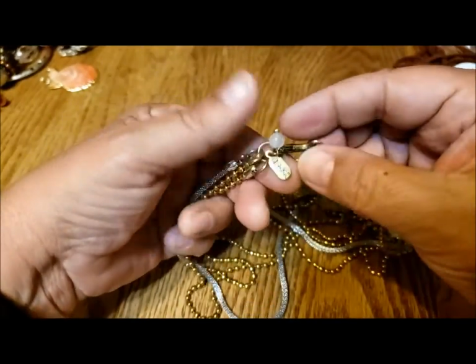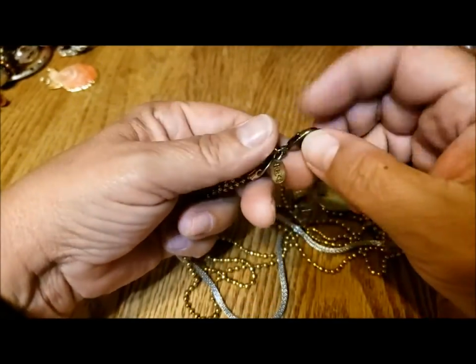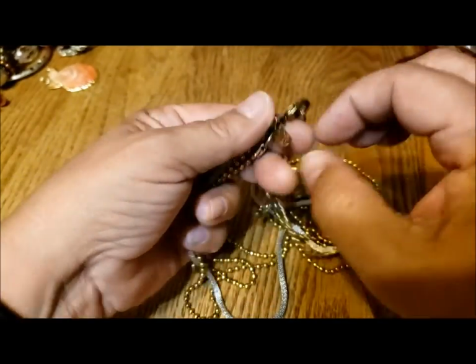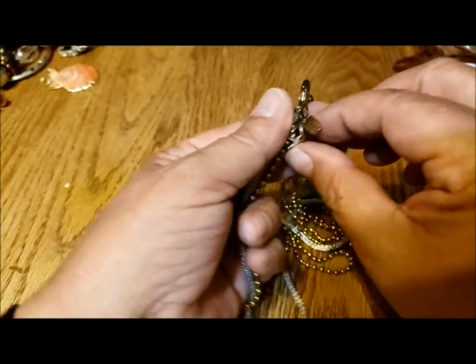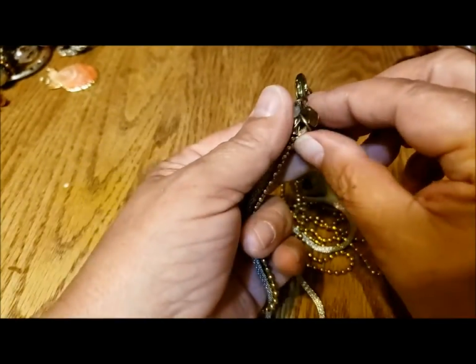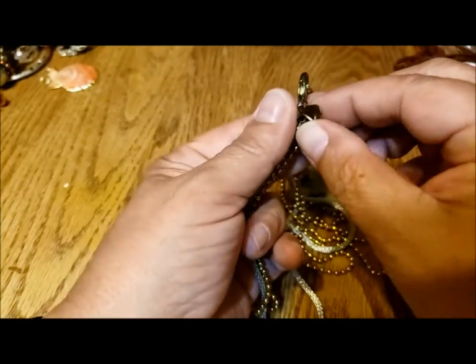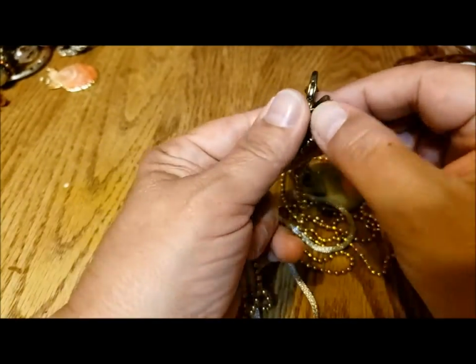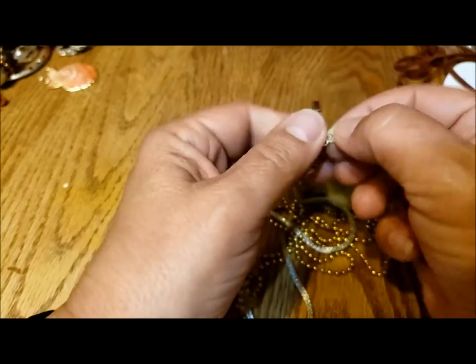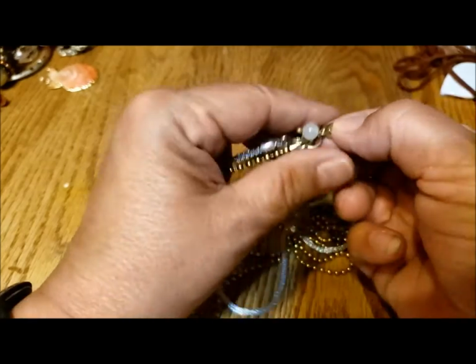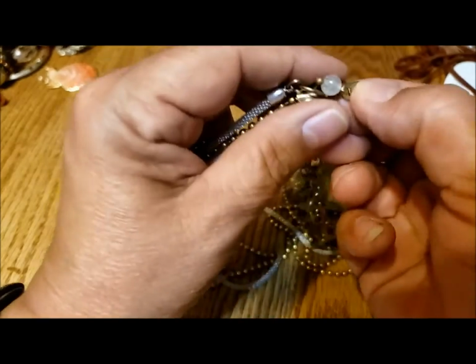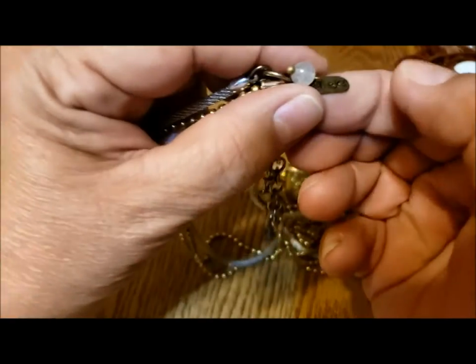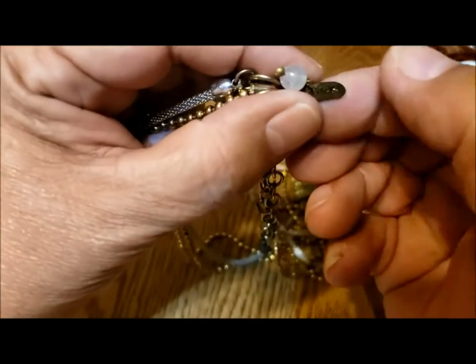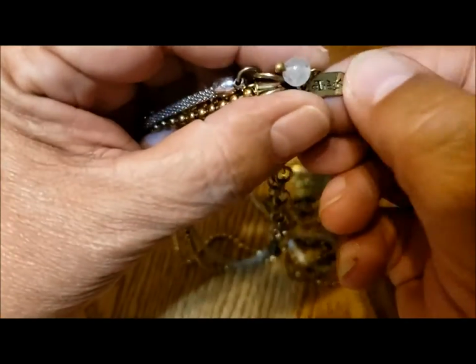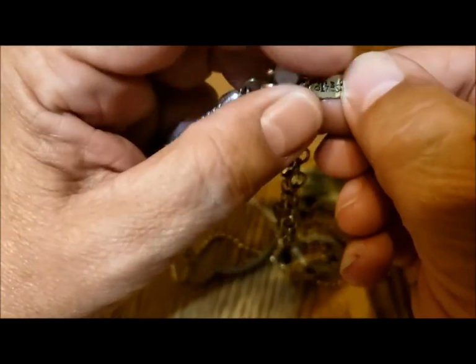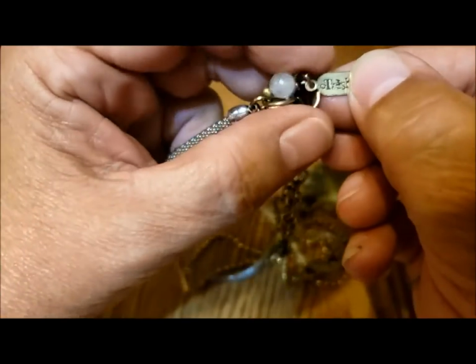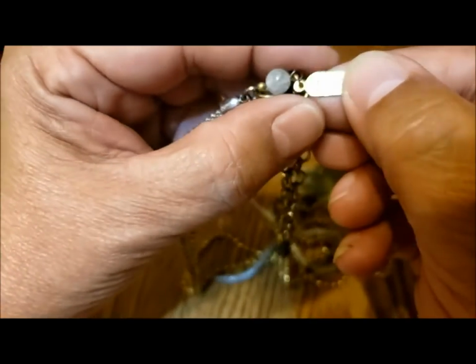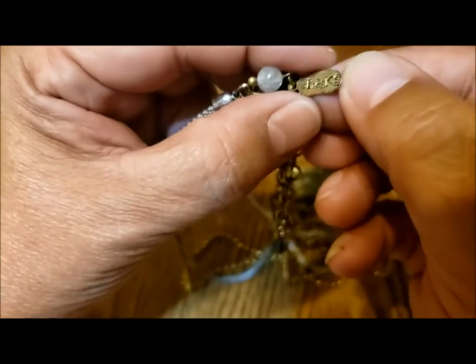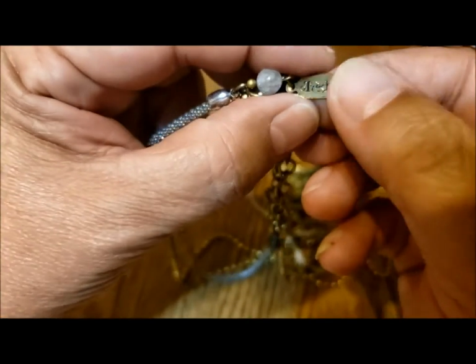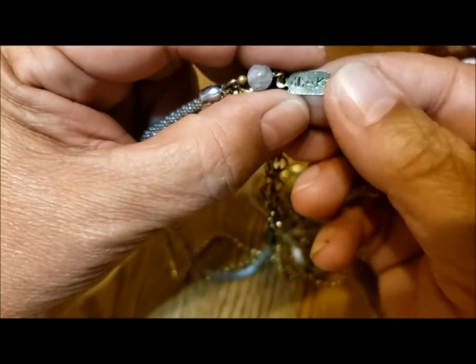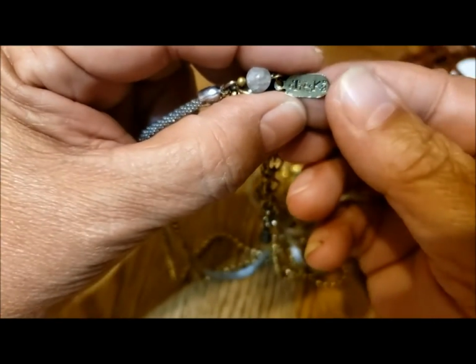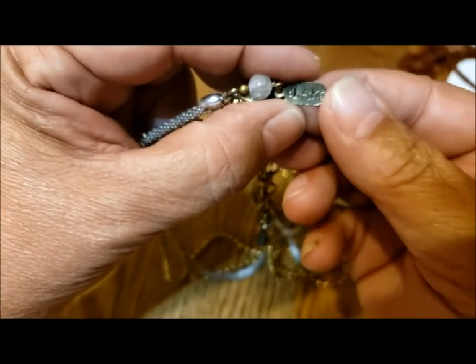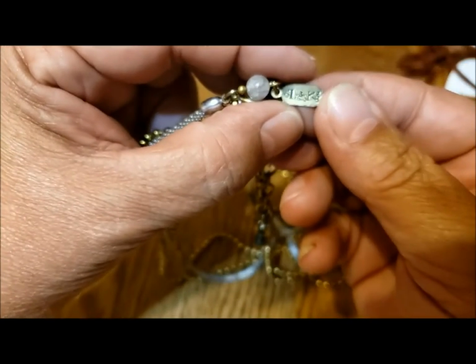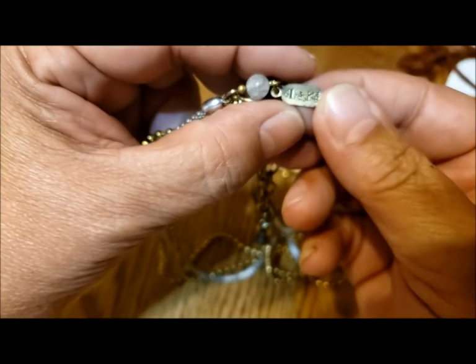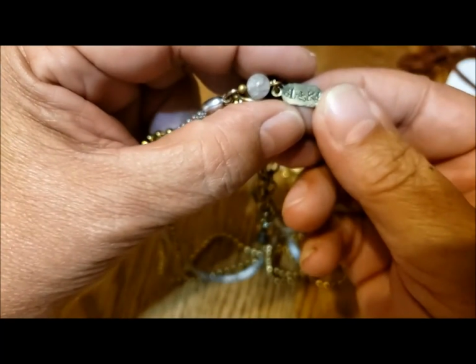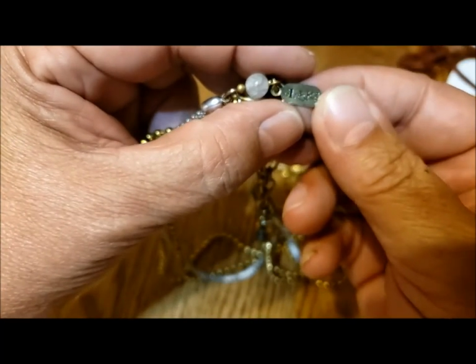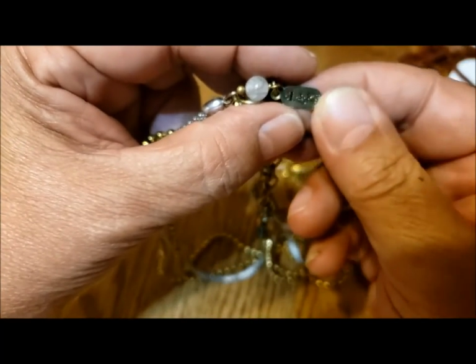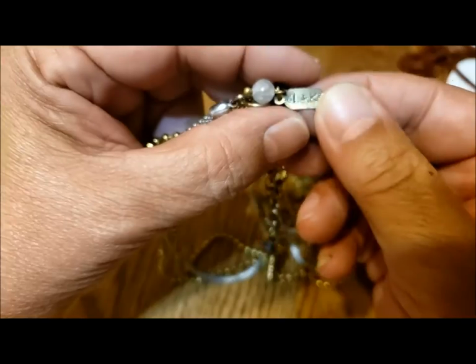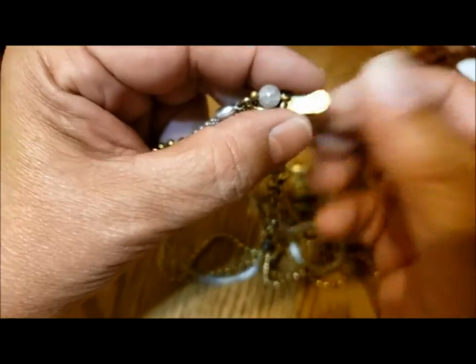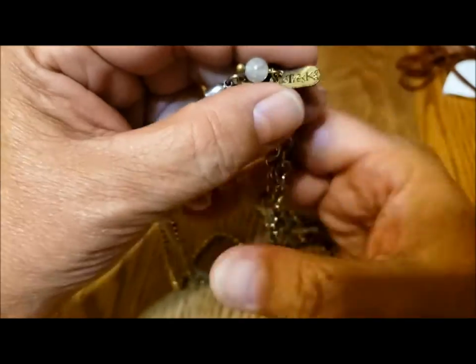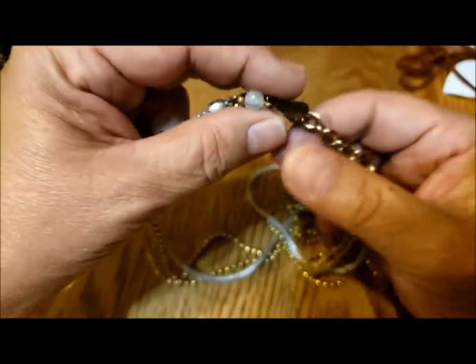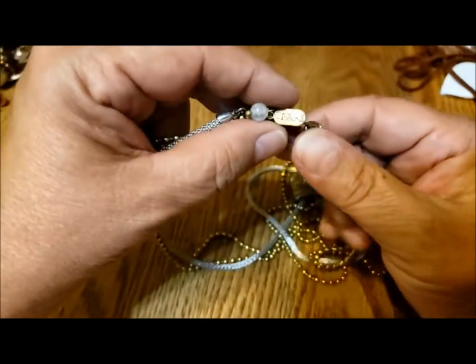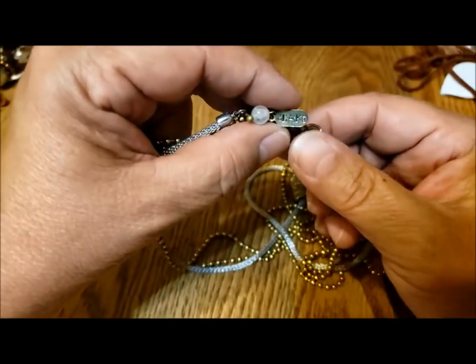Lobster claw clasp, and again — another Tresca piece. So that's interesting — three Tresca pieces.